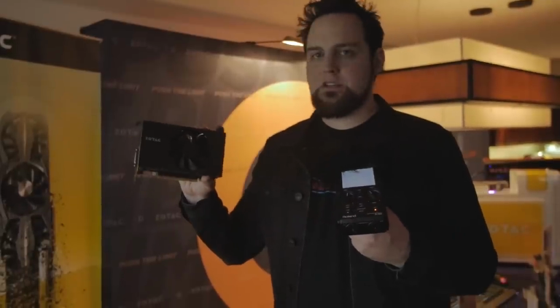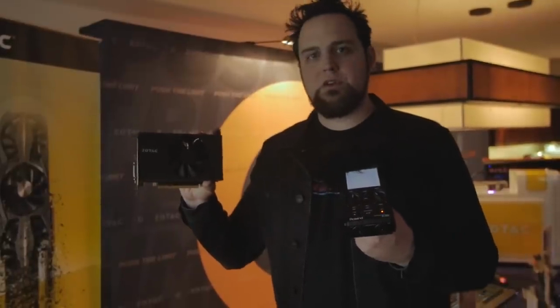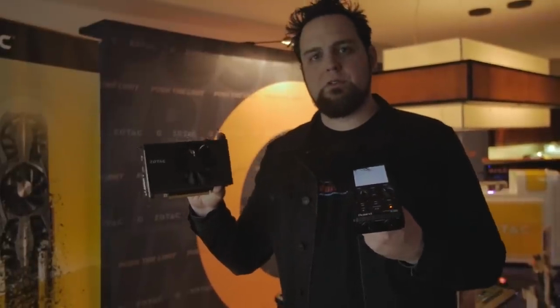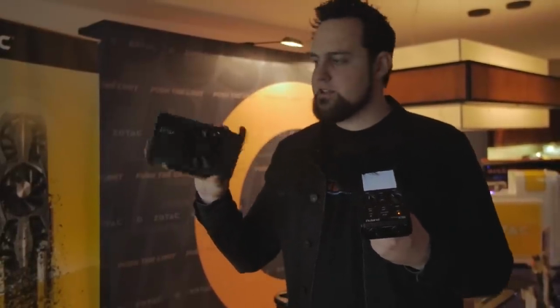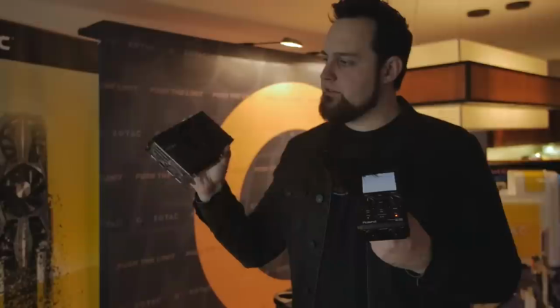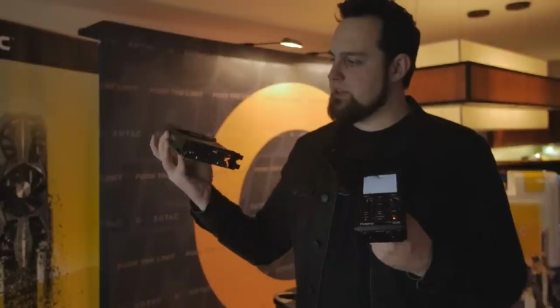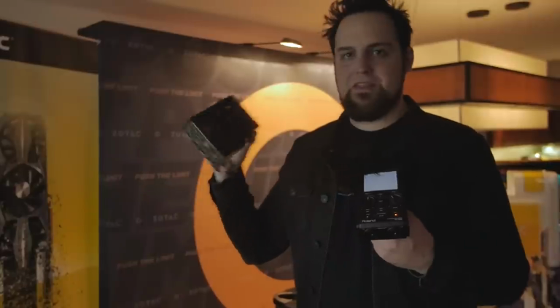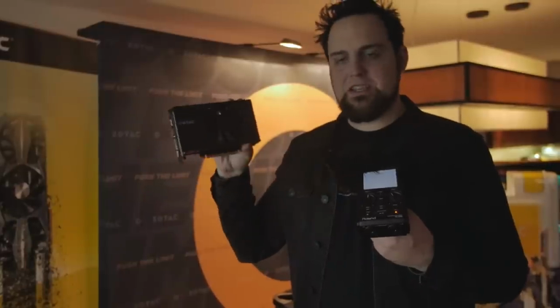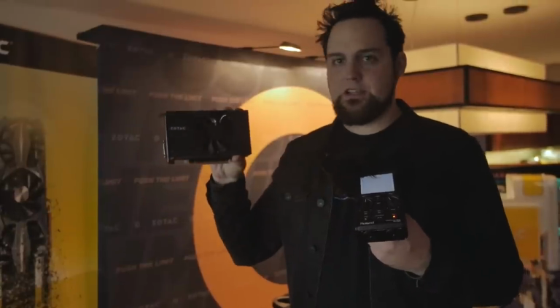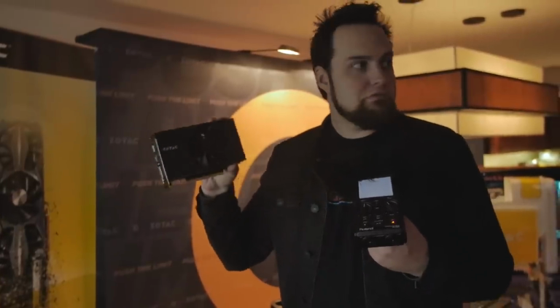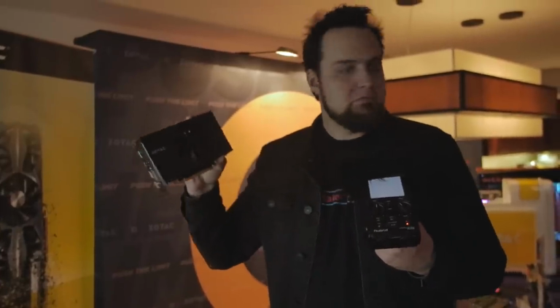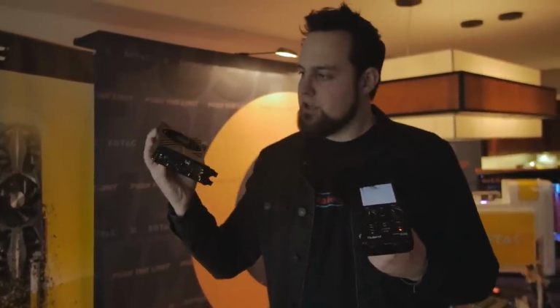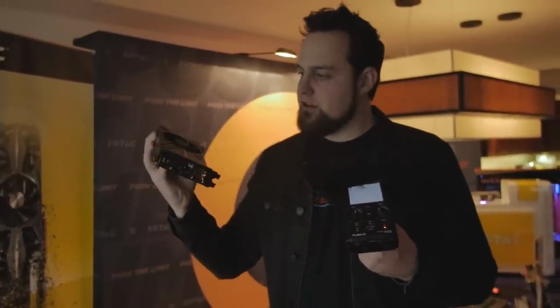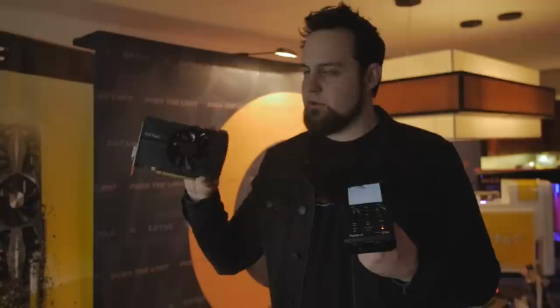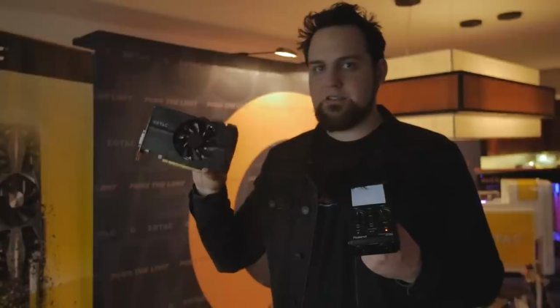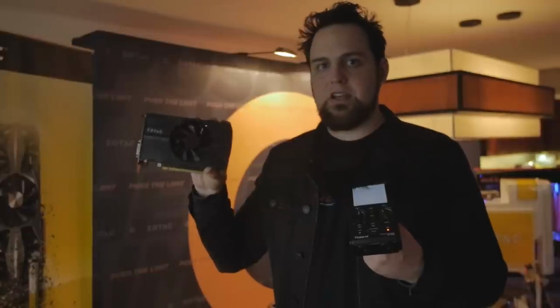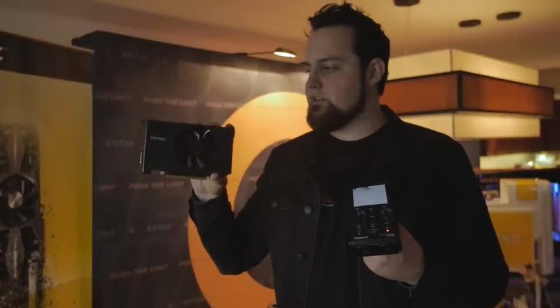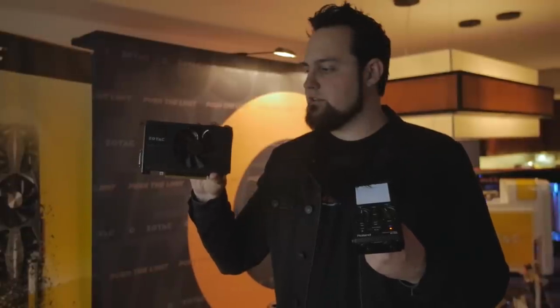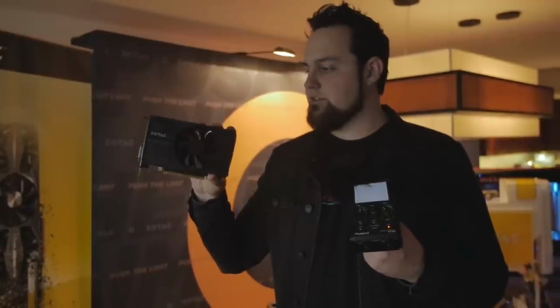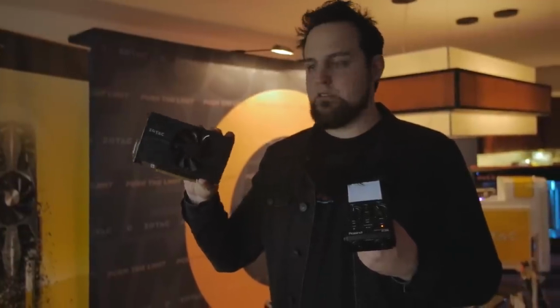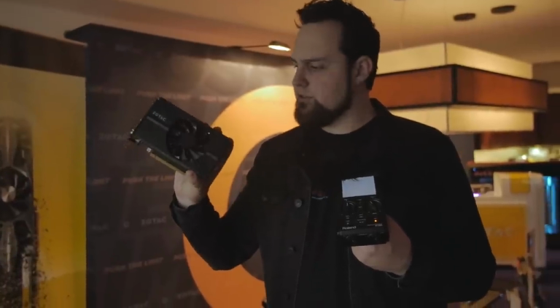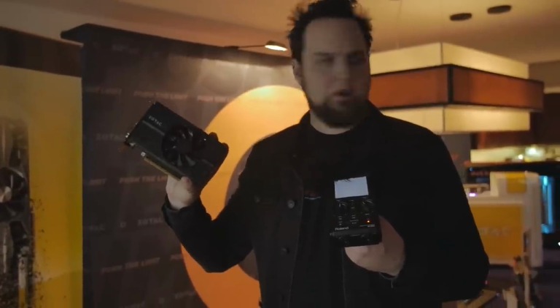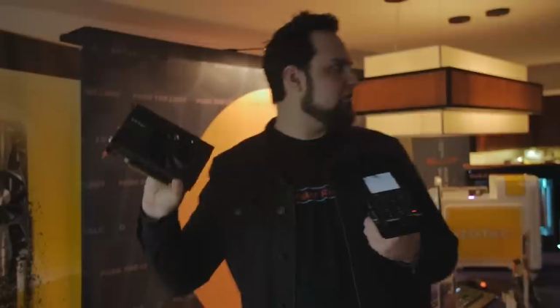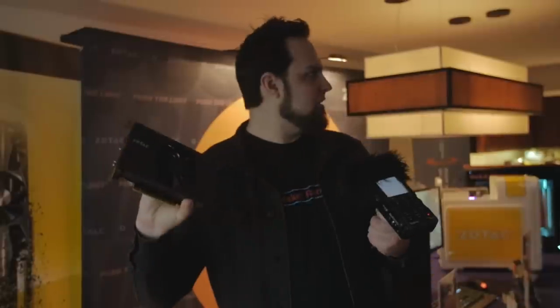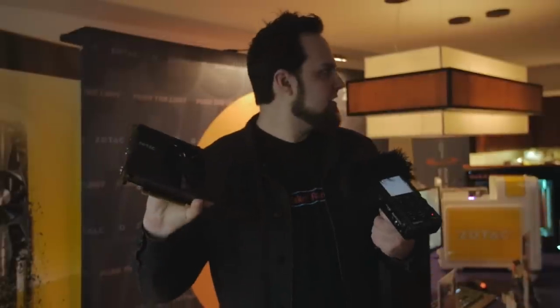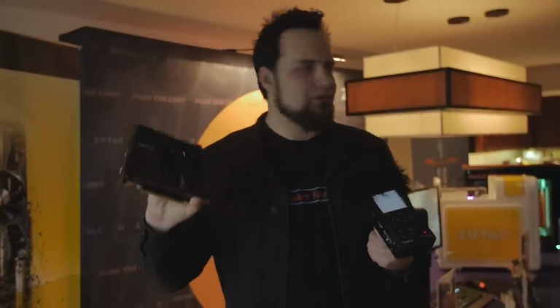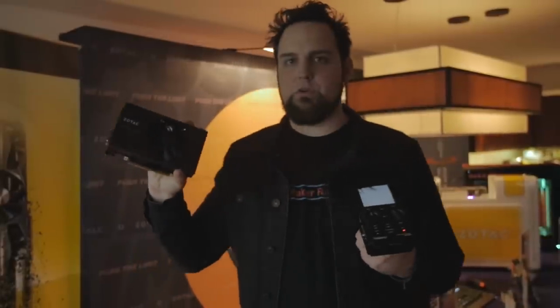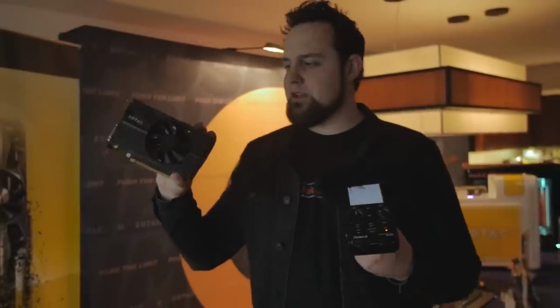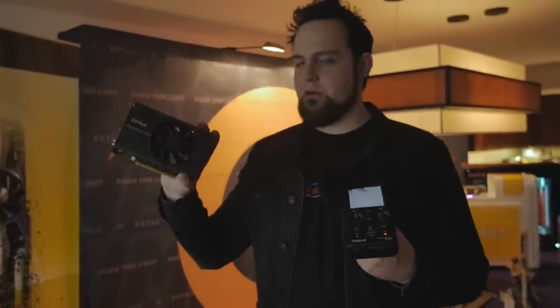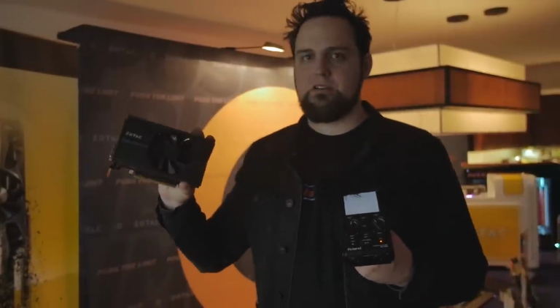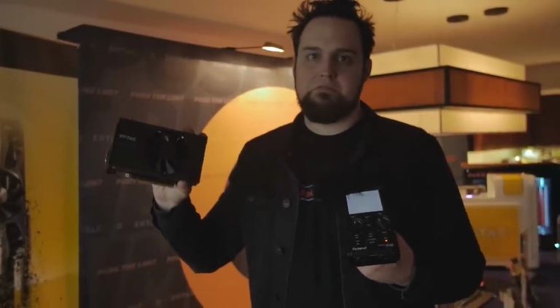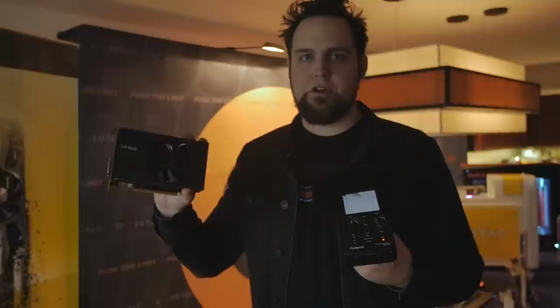Let us know in the comments what you think of something in this size range. And if you want a nice 970 that's a decent size, this one only requires one six-pin power connector, which is pretty cool.